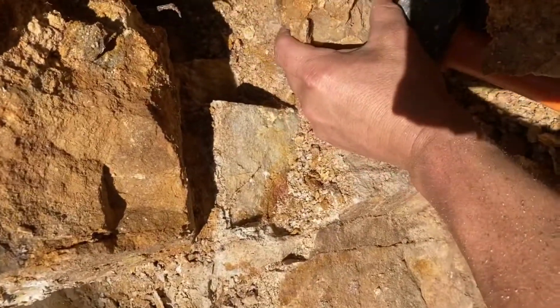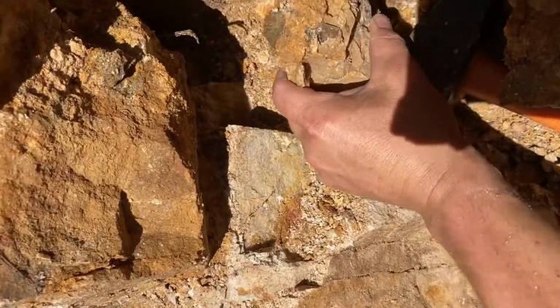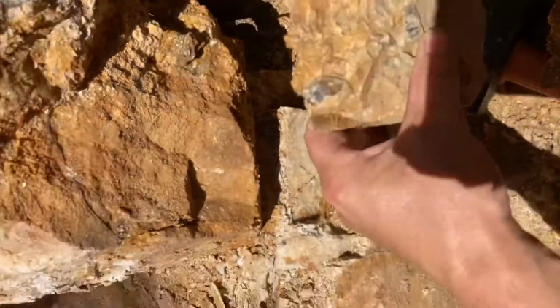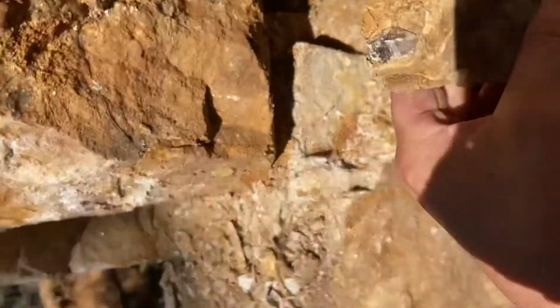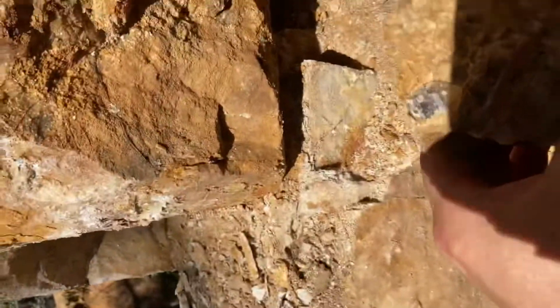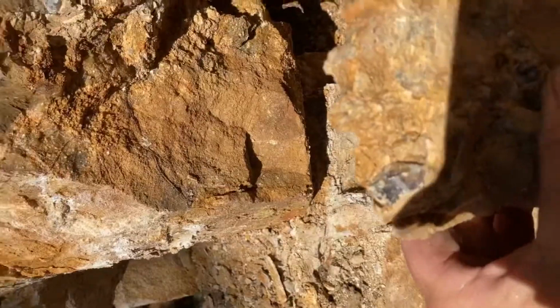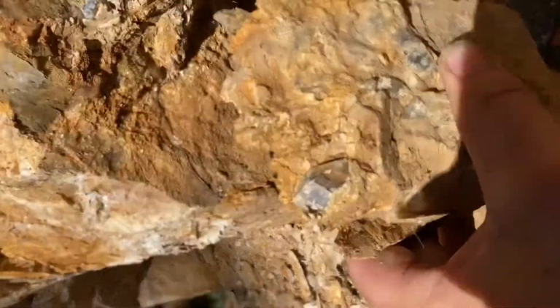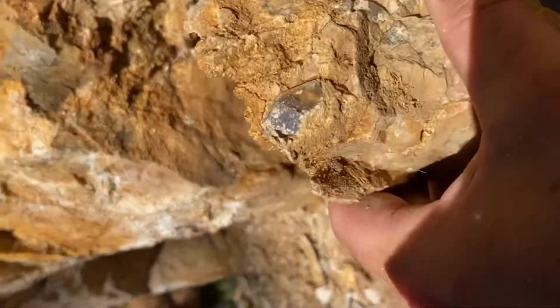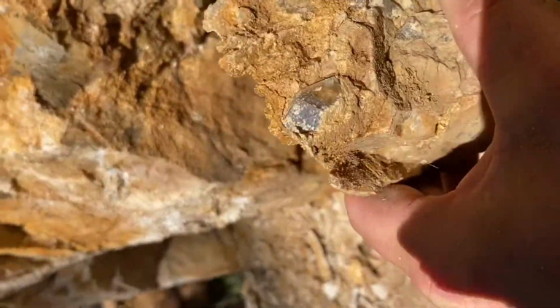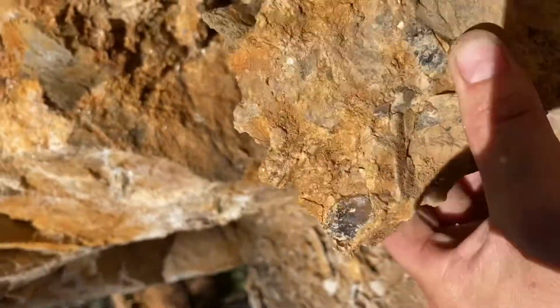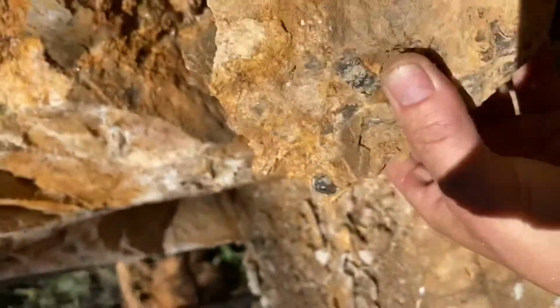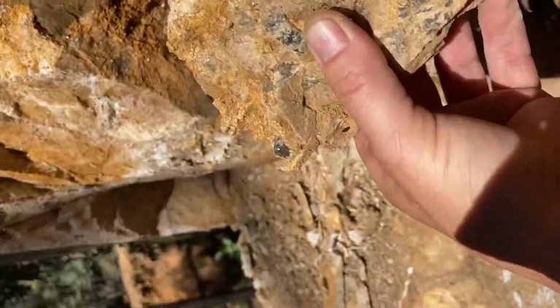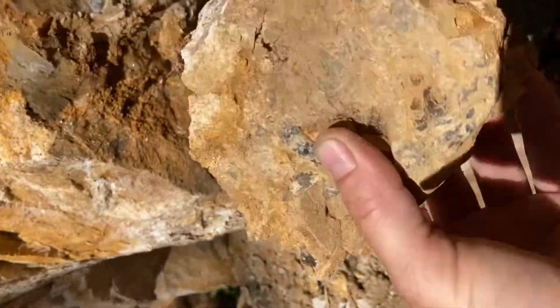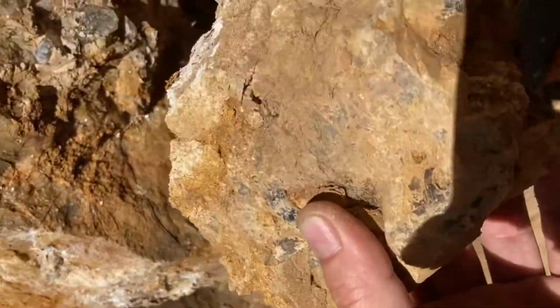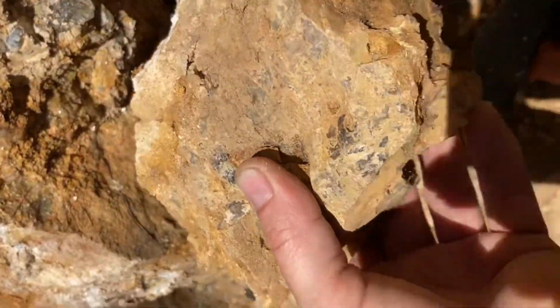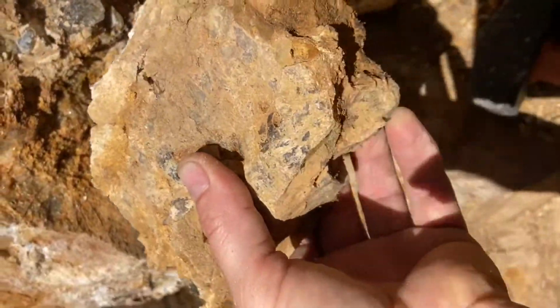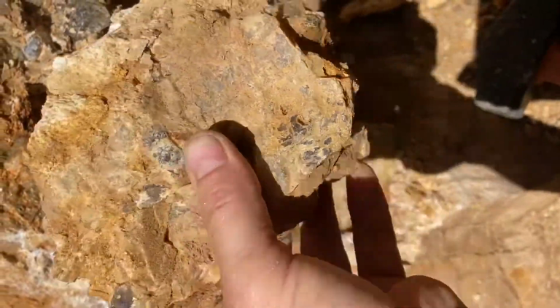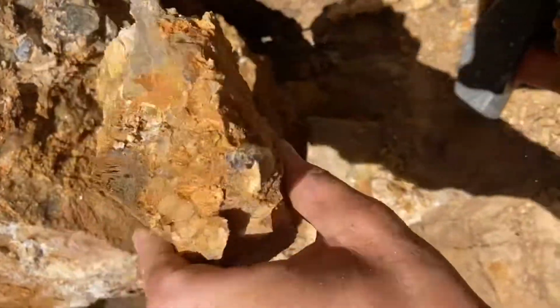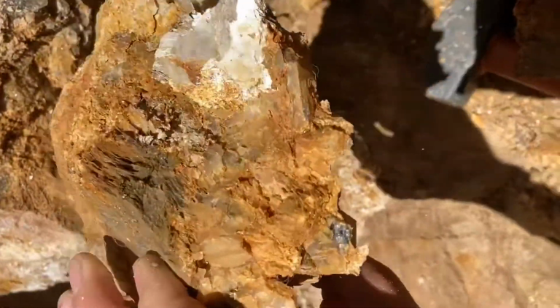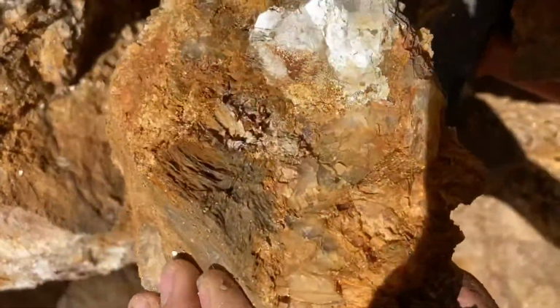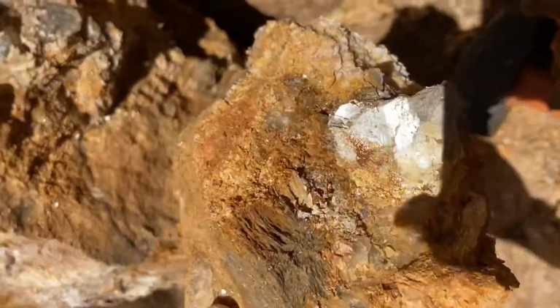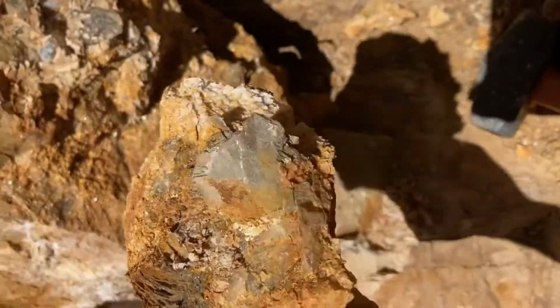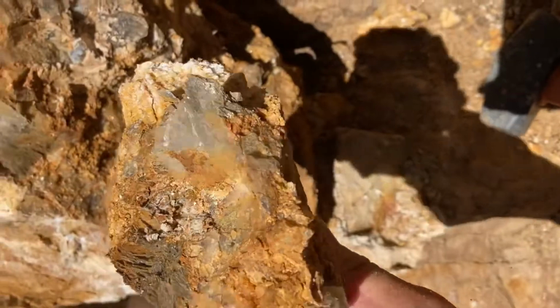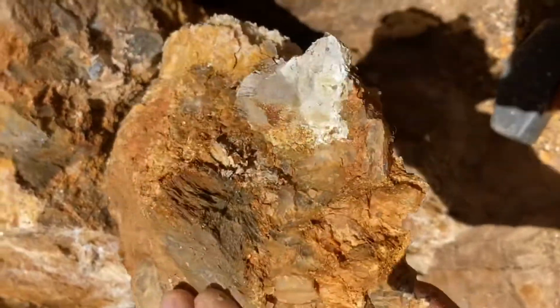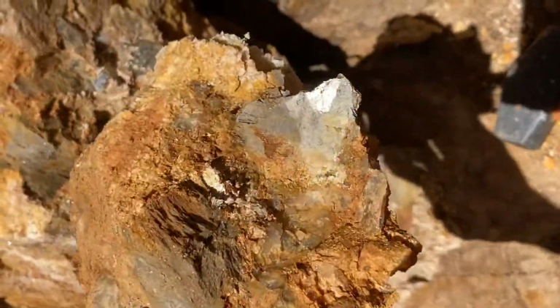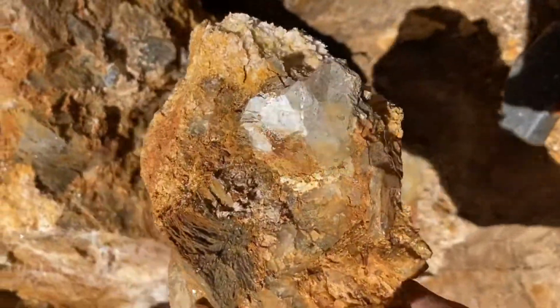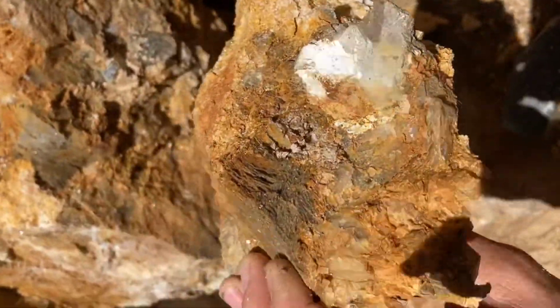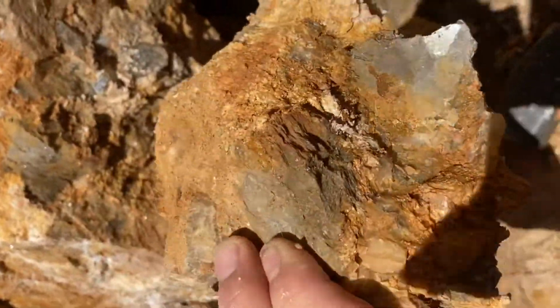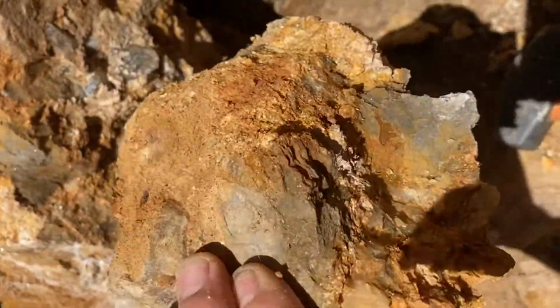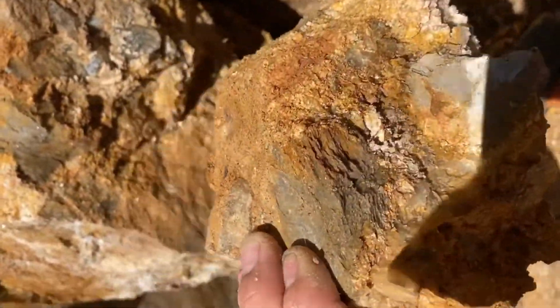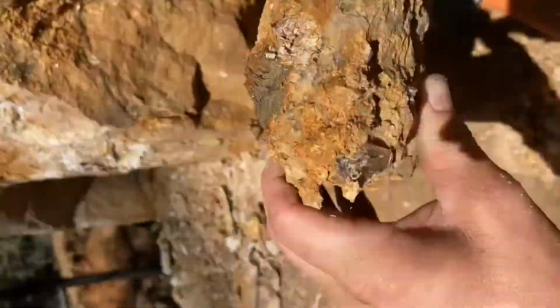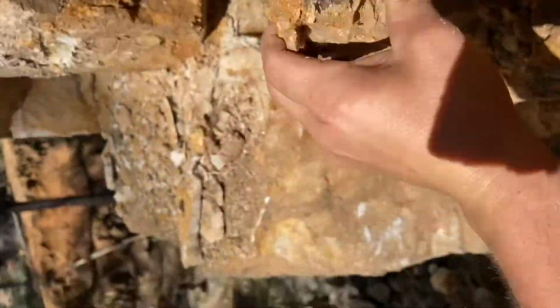Look at some smoky crystal there. Nice clear bit here. Look at that bit, but just a tip. Other bits and pieces here. I'll give it a good brush. Oh, muscovite though. That's pretty cool.